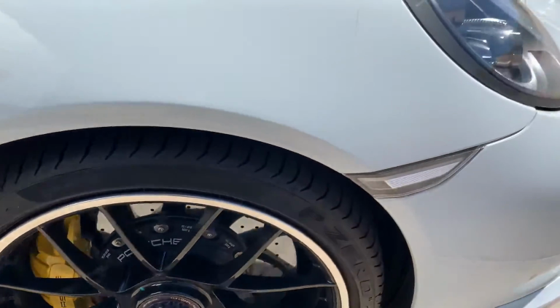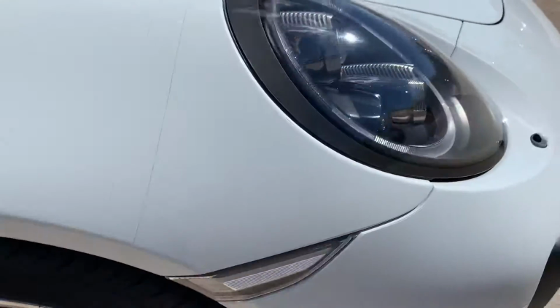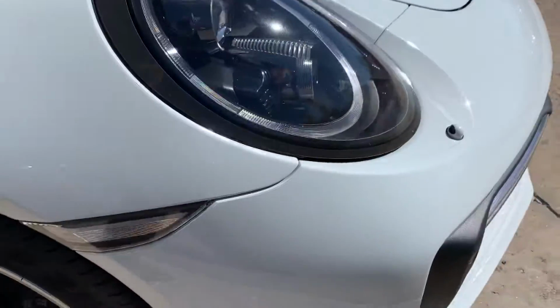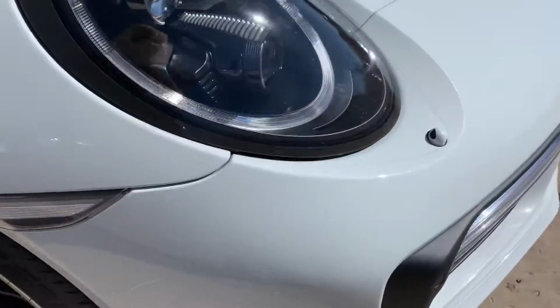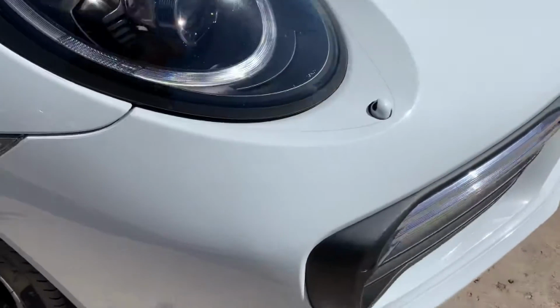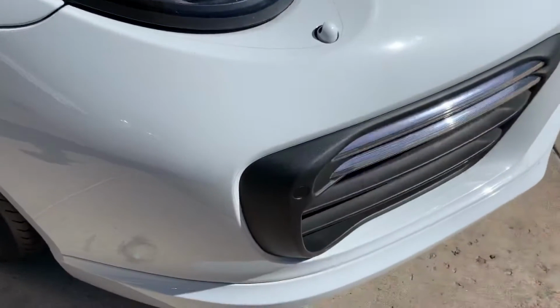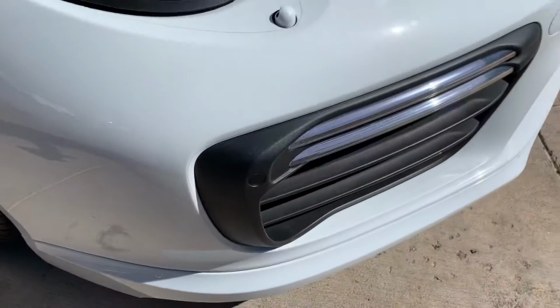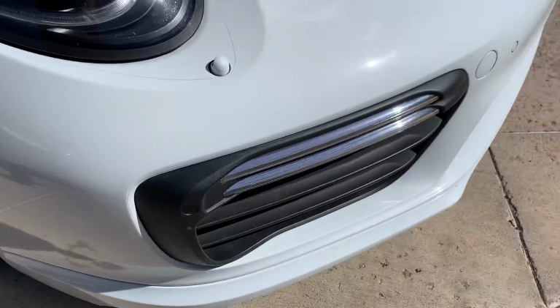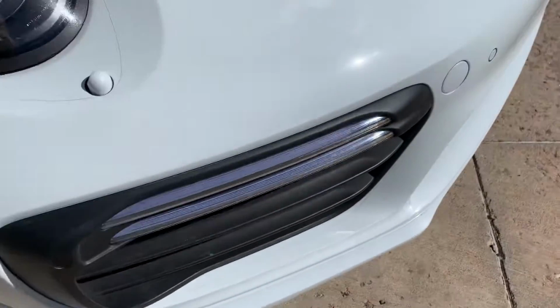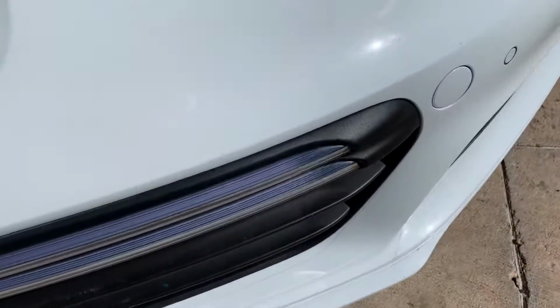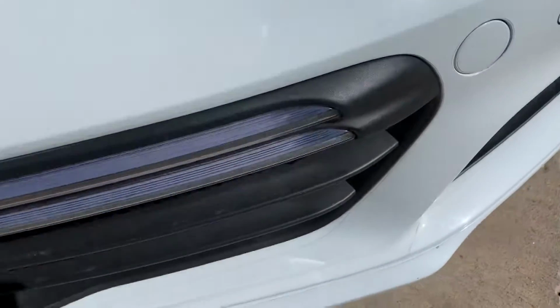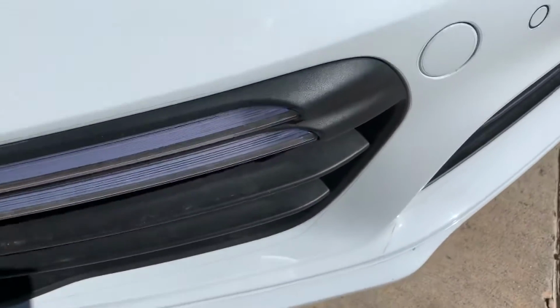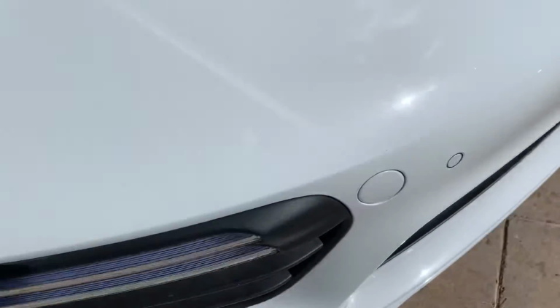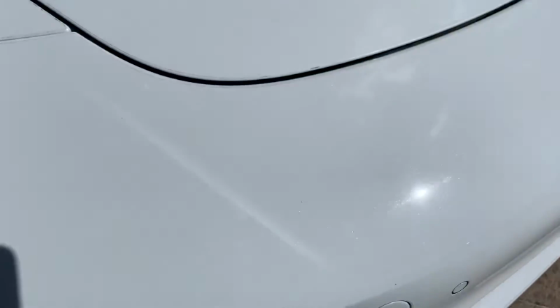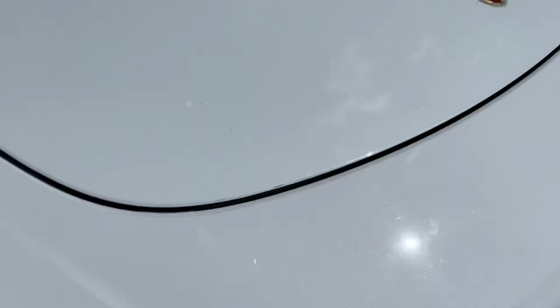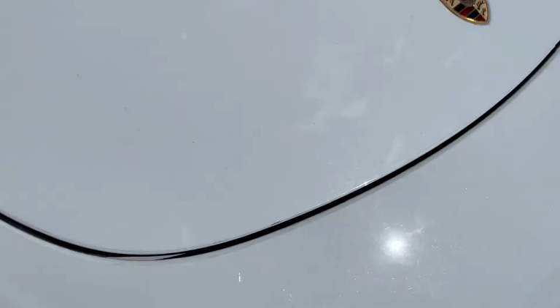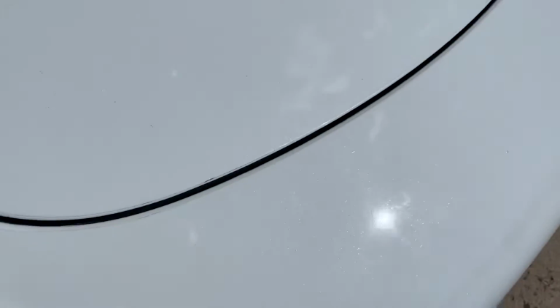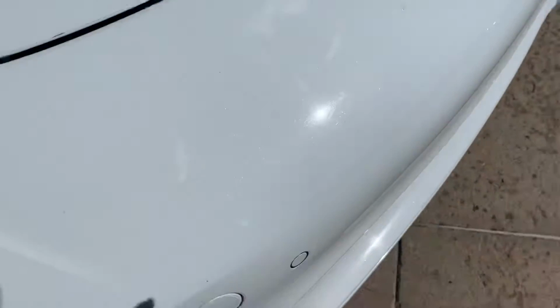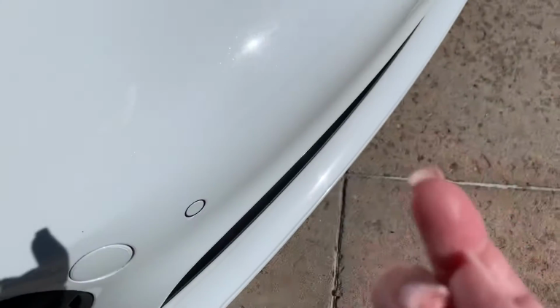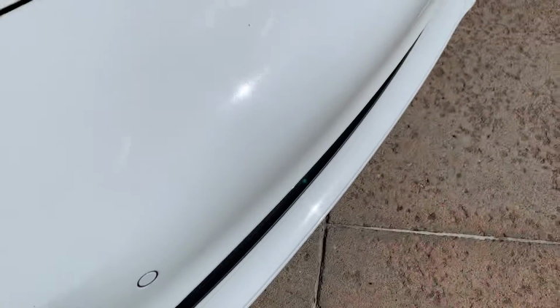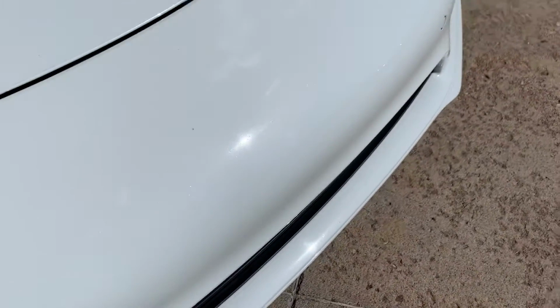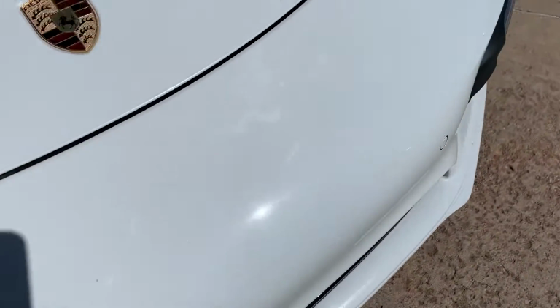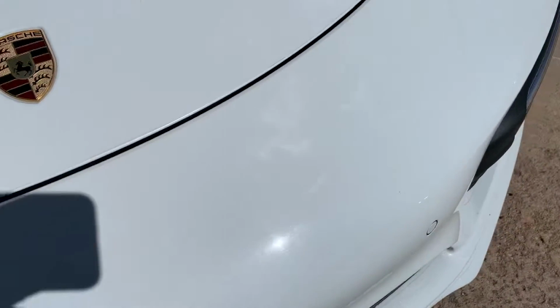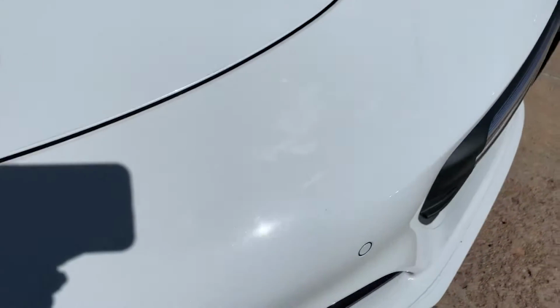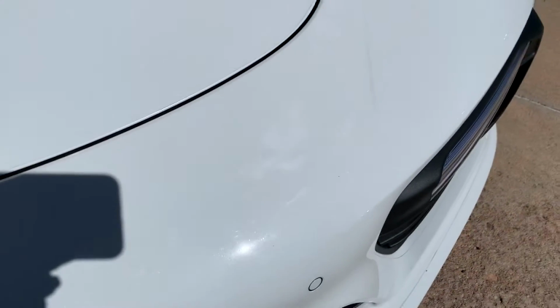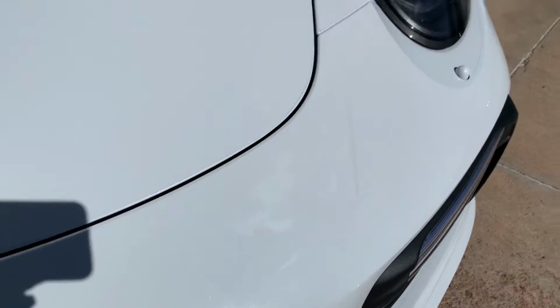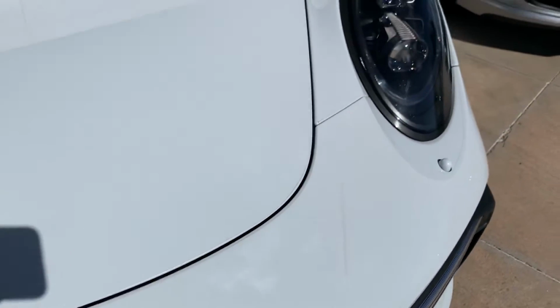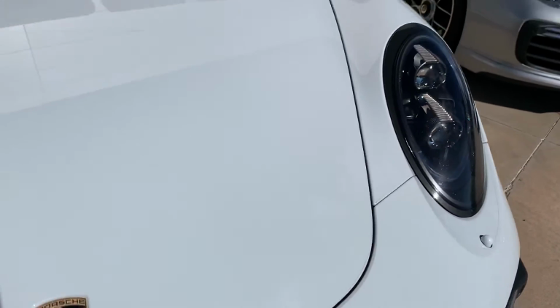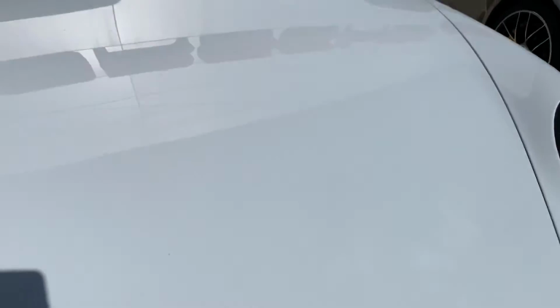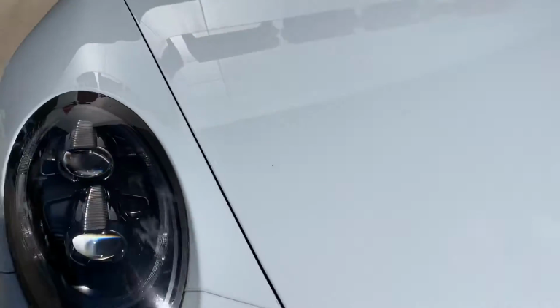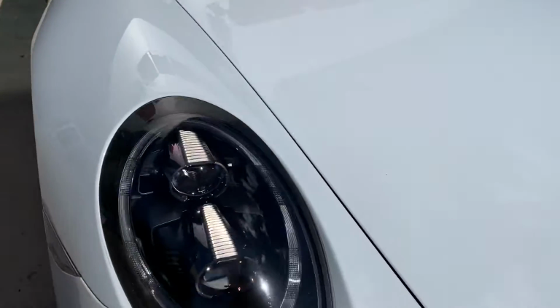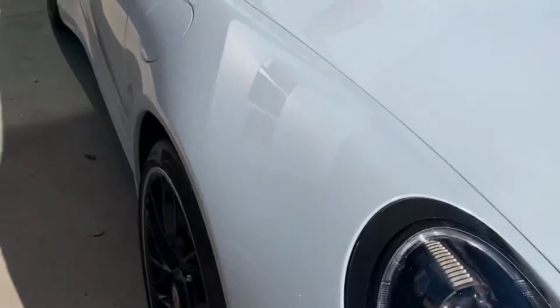And again, we're out here in the sun, but I don't see anything big jumping out at me. Just a normal little dirt that gets into the edges of the white, you know, the clear bra on white — nothing out of the ordinary there. It looks really good.